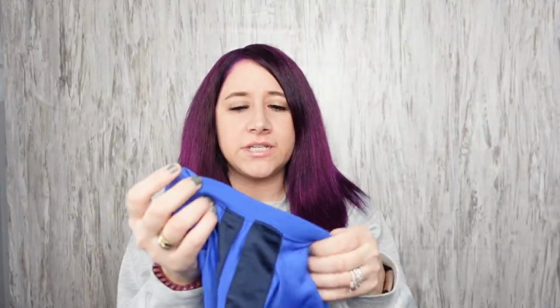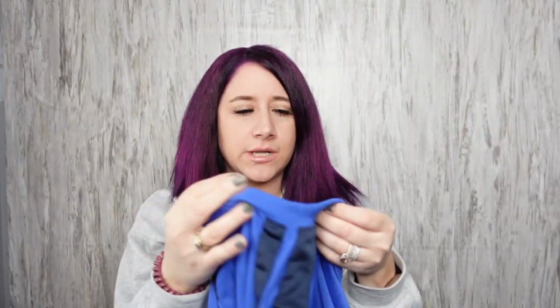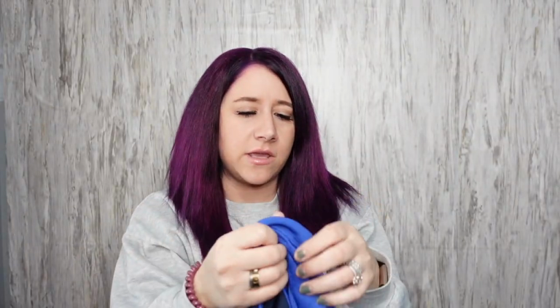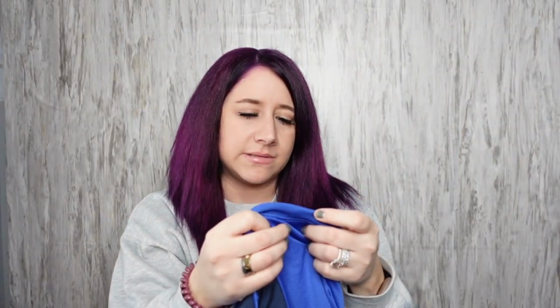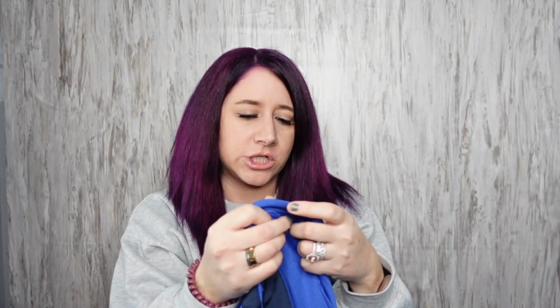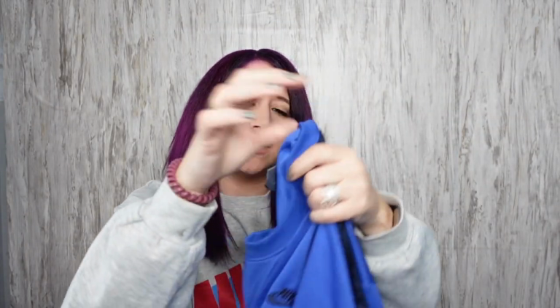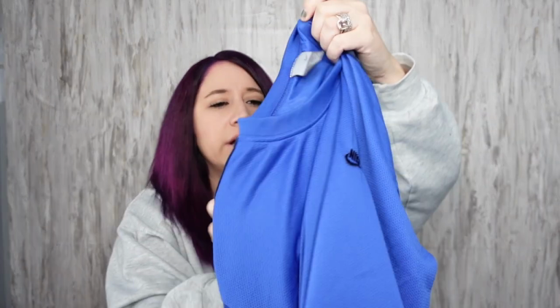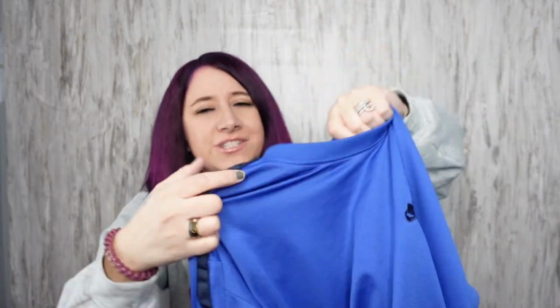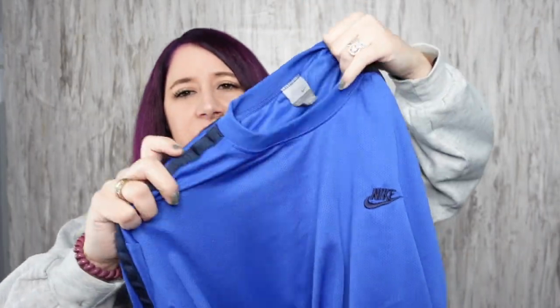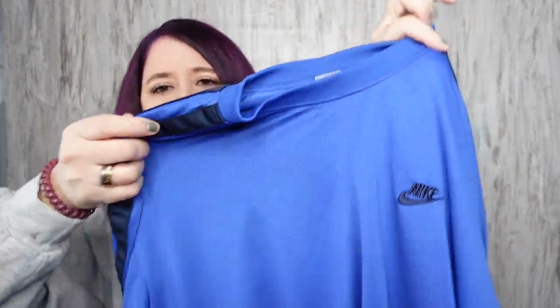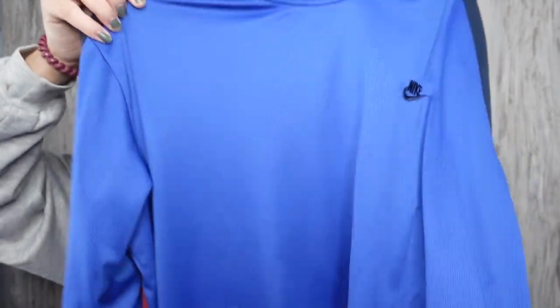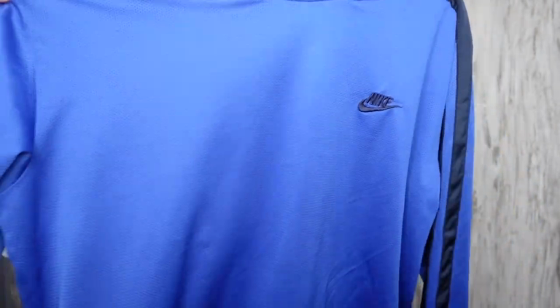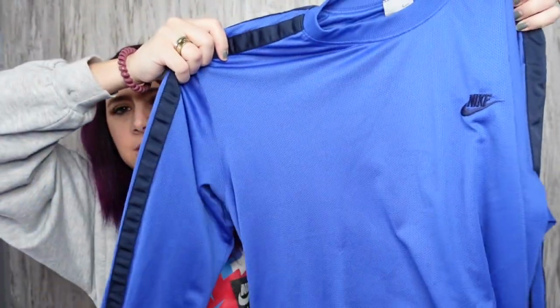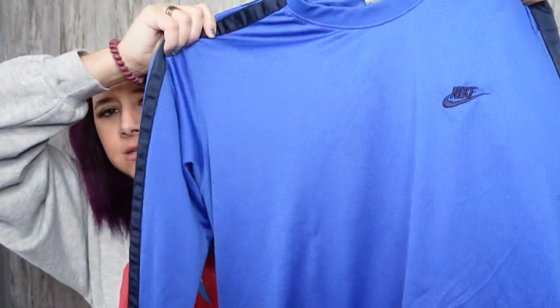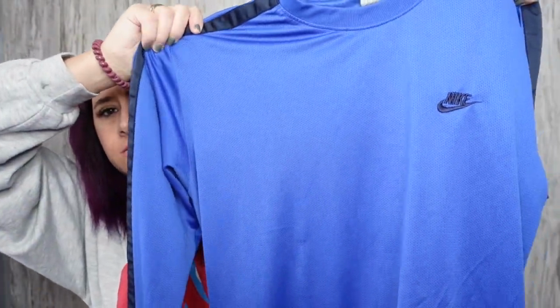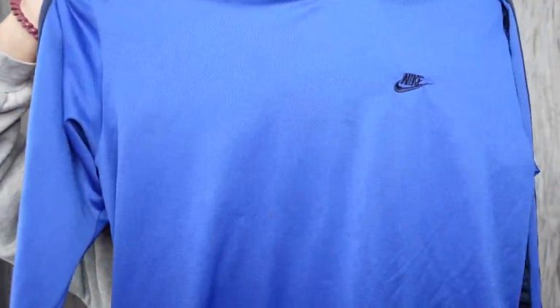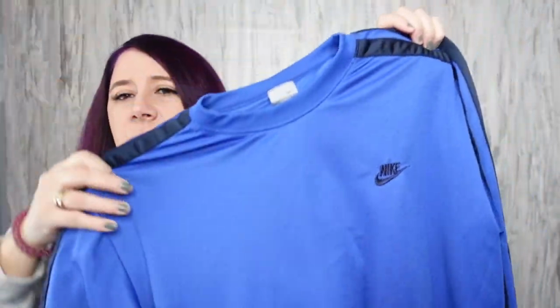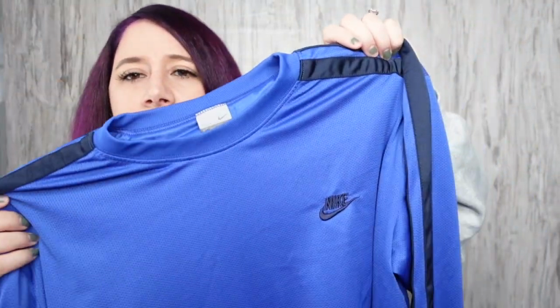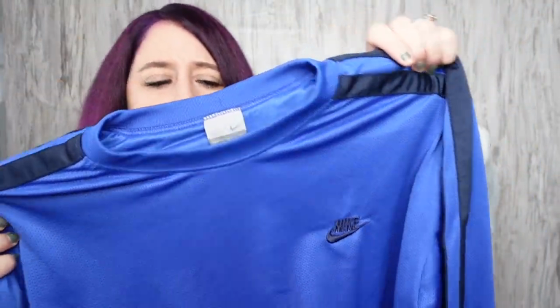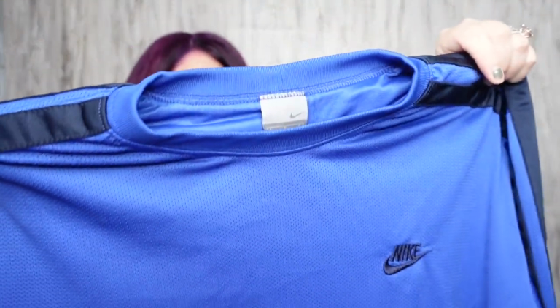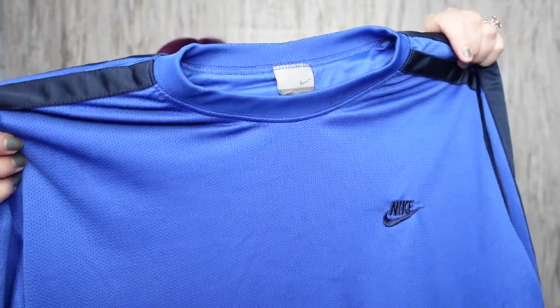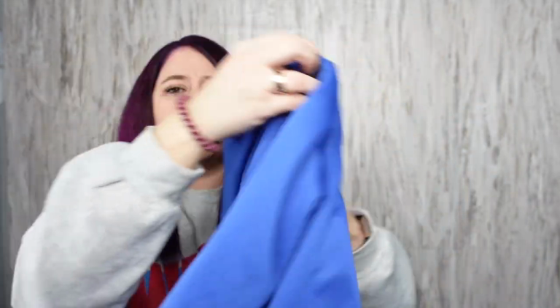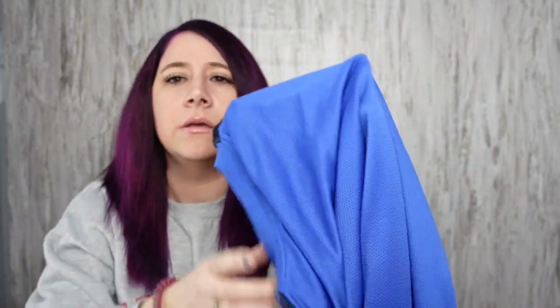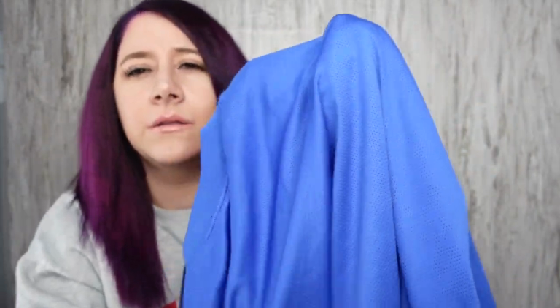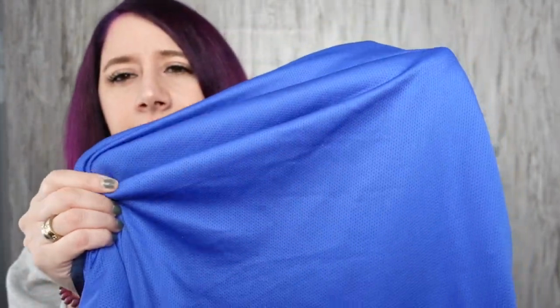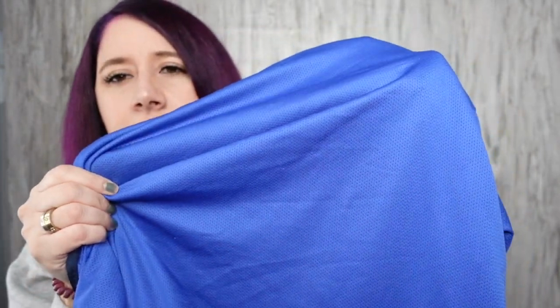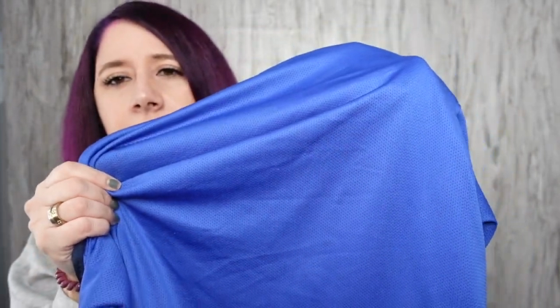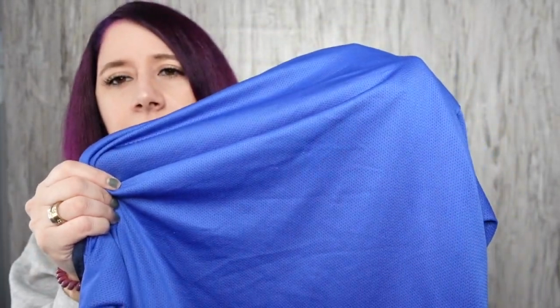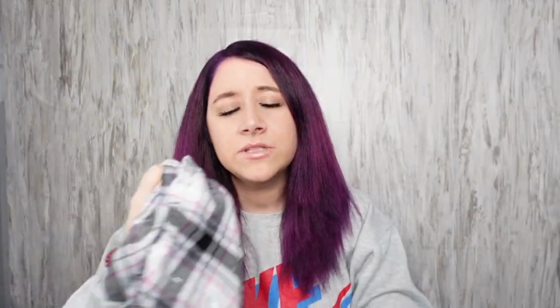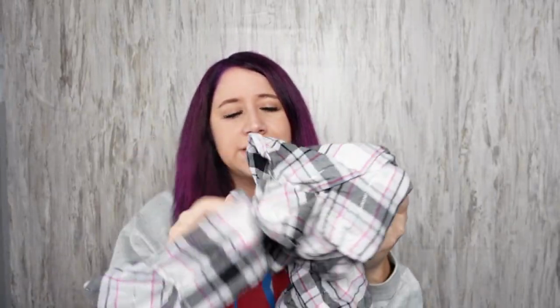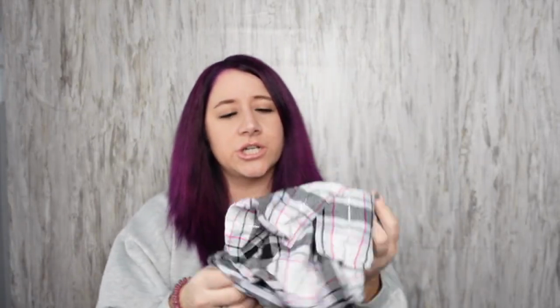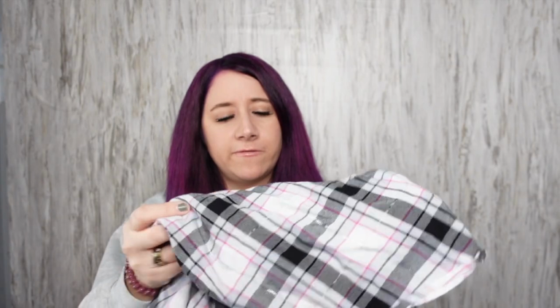Vintage Nike men's shirt, size large. It's just like a jersey shirt, a long sleeve. It does have some pulls on it. I can't really tell on the back. I think I've sold this exact shirt before.